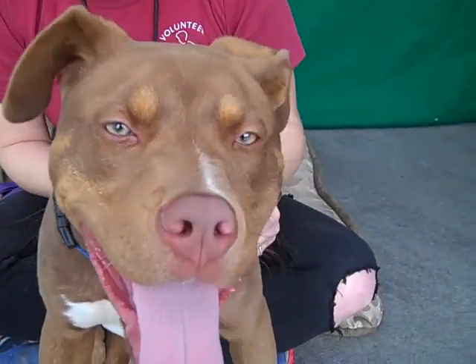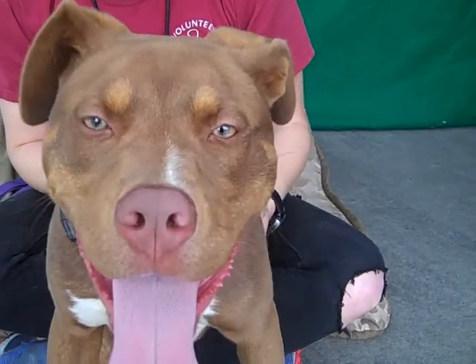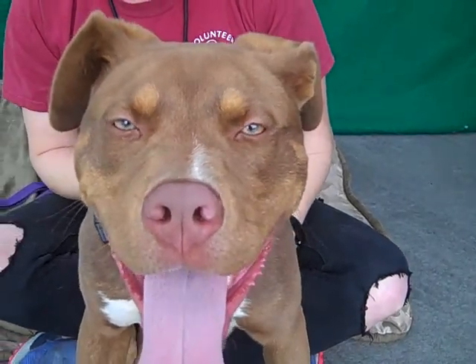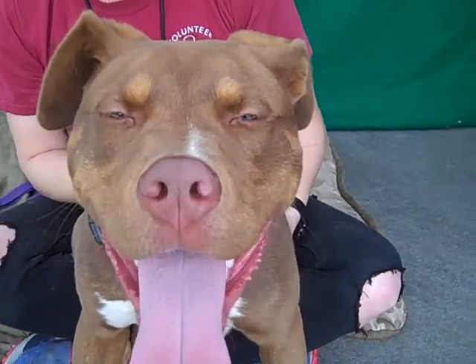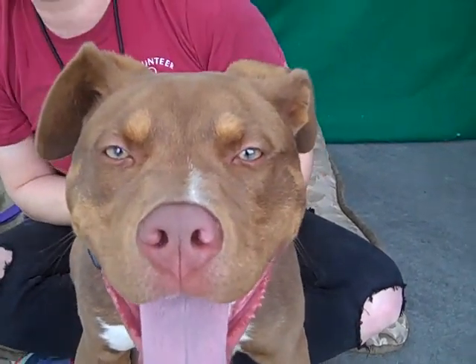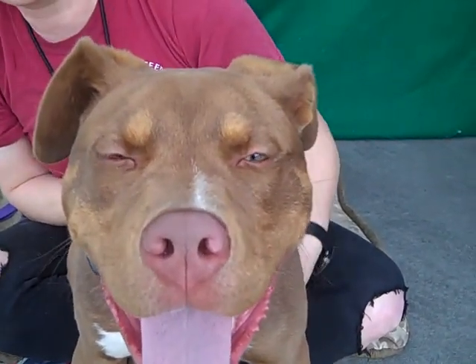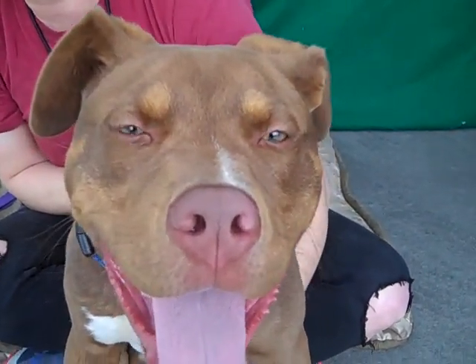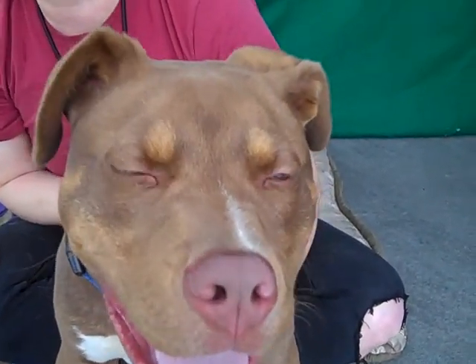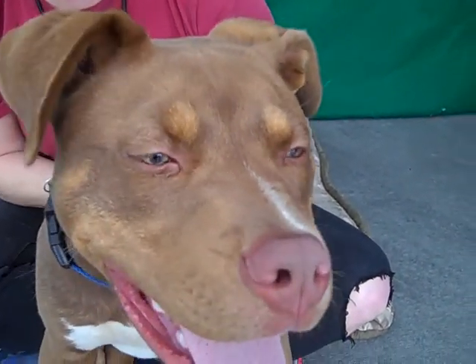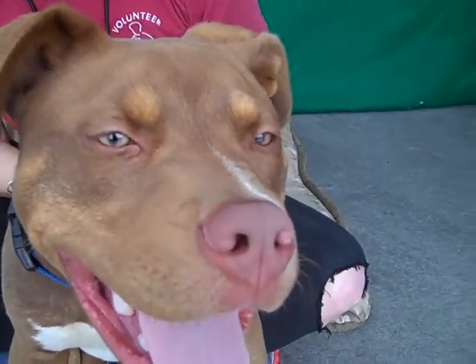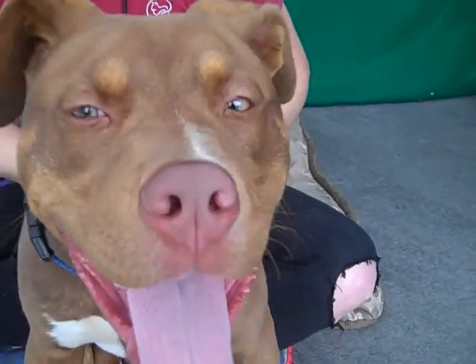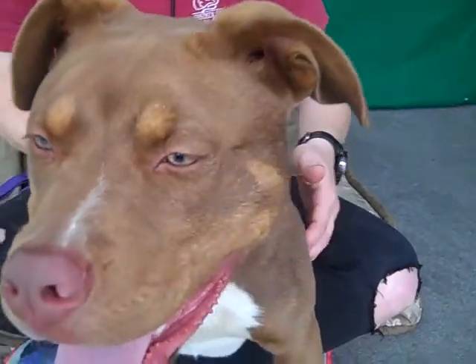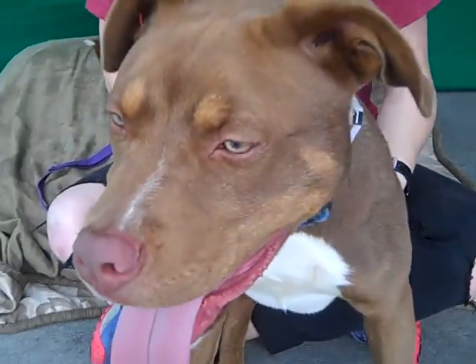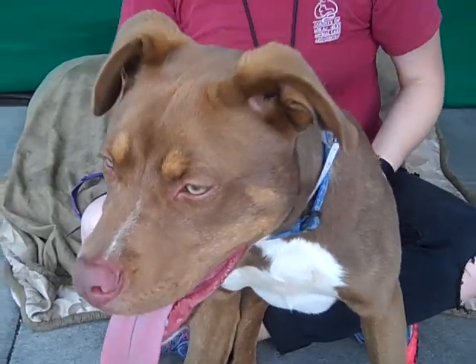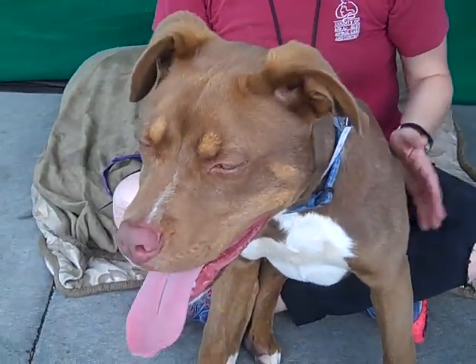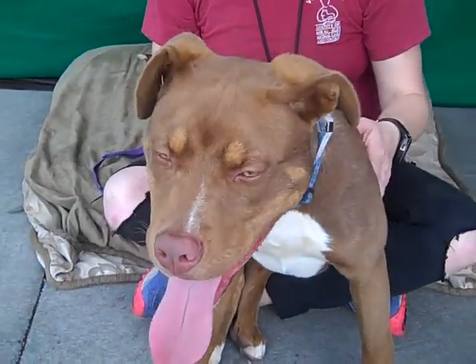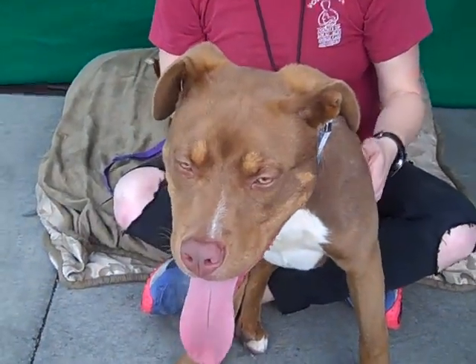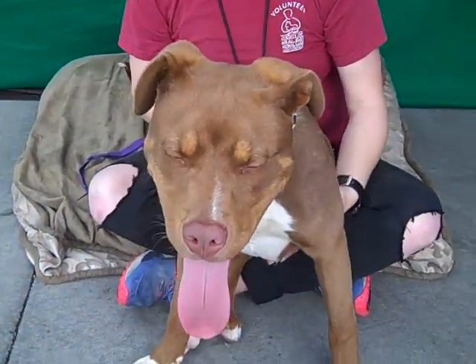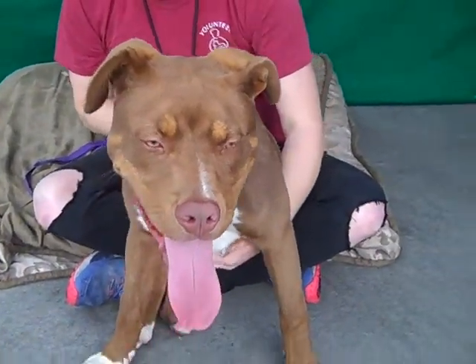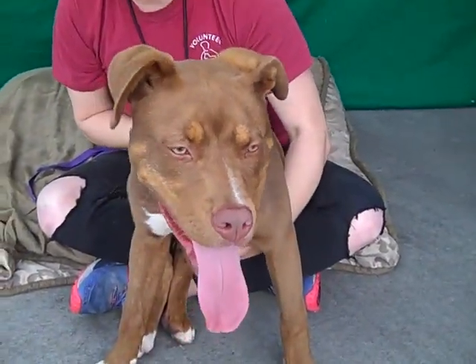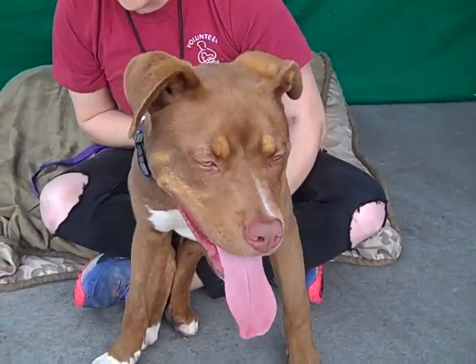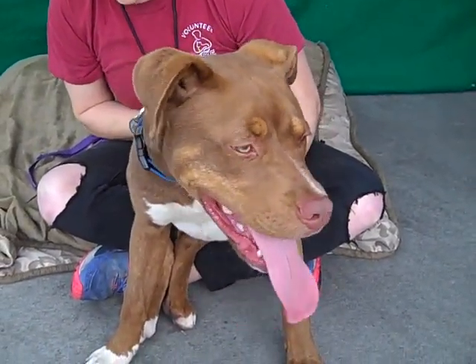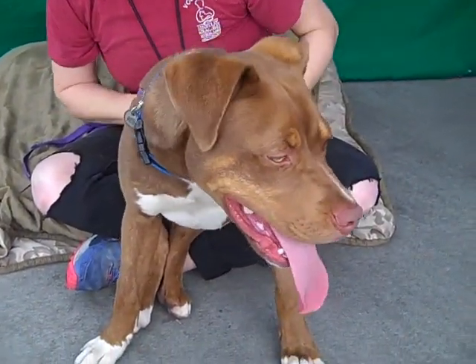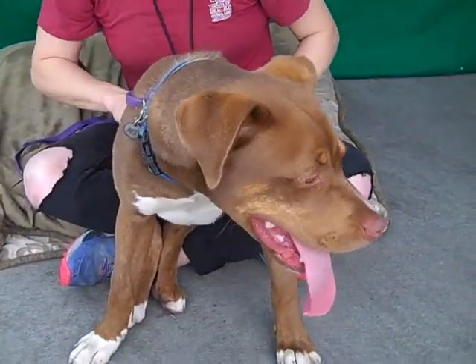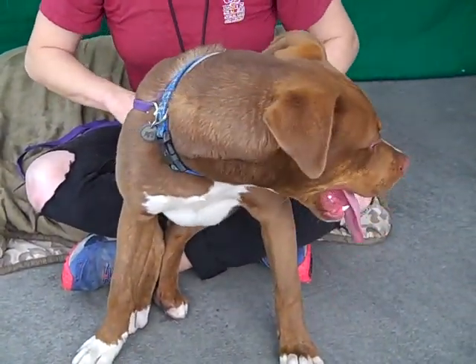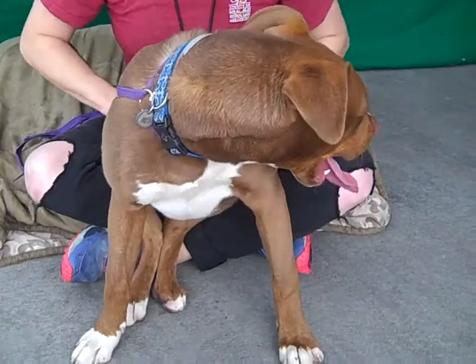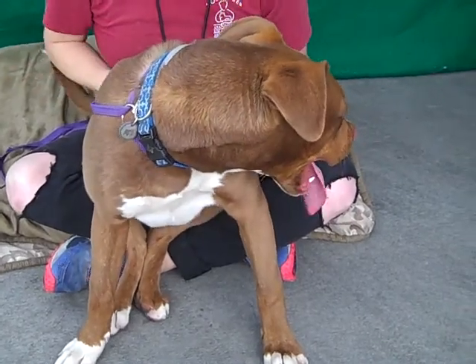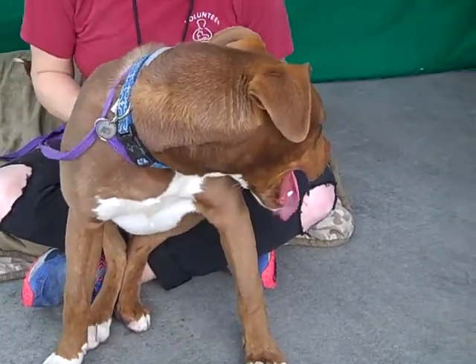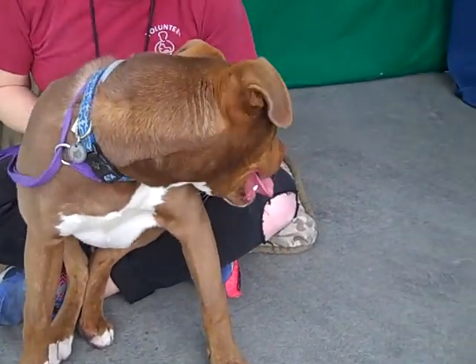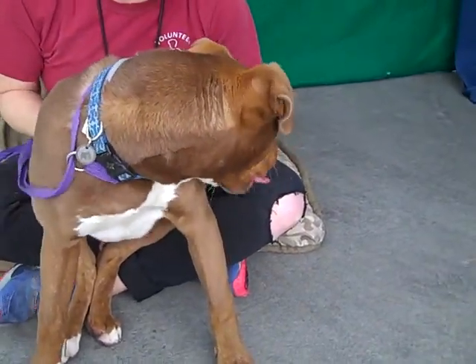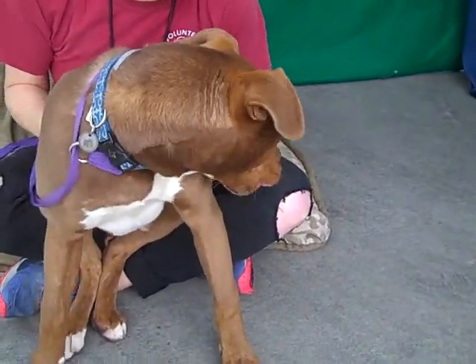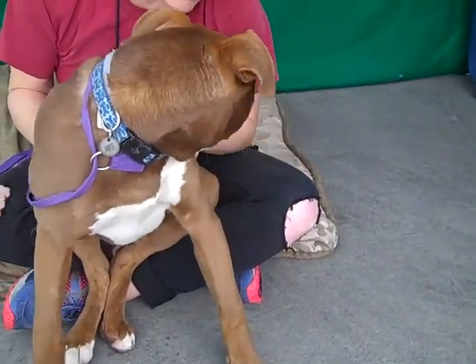He's absolutely stunning. He's got this beautiful pink nose and these green eyes. He's so handsome. He's just got such a sweet soul — he's just such a special guy. And he's a bit of a lap dog. He was giving me kisses earlier.